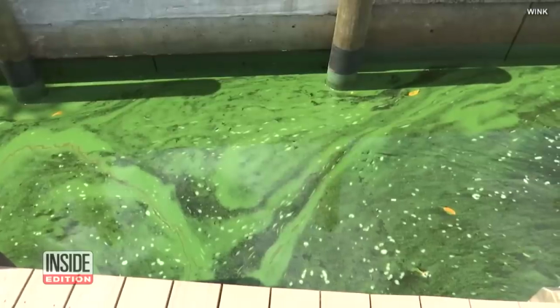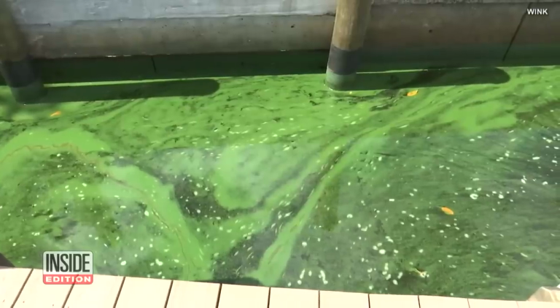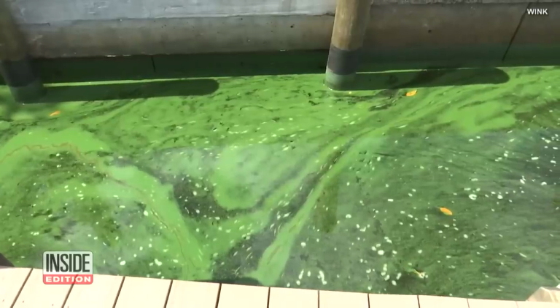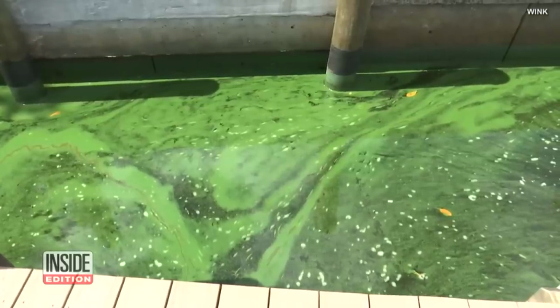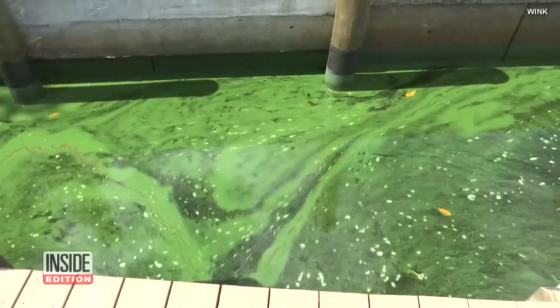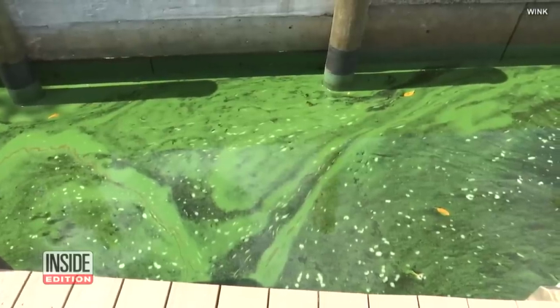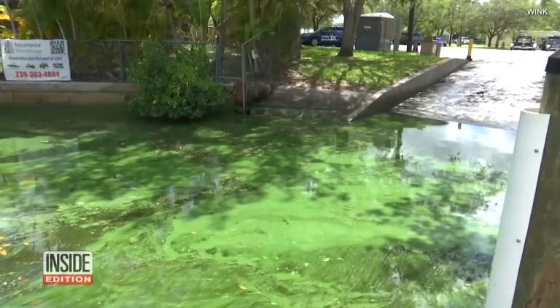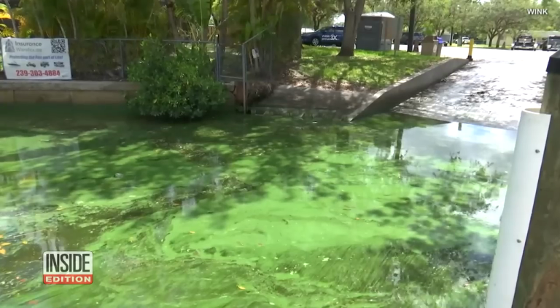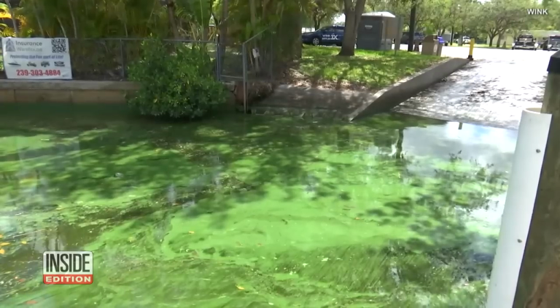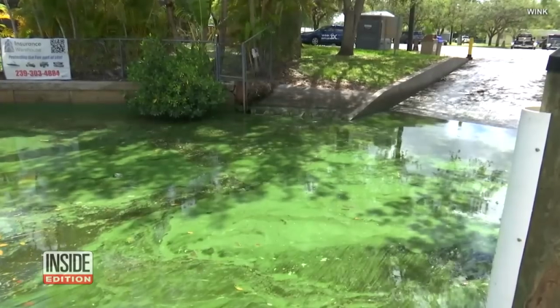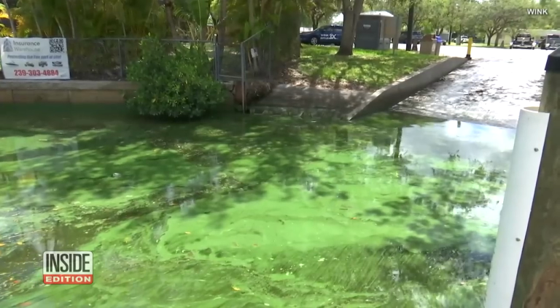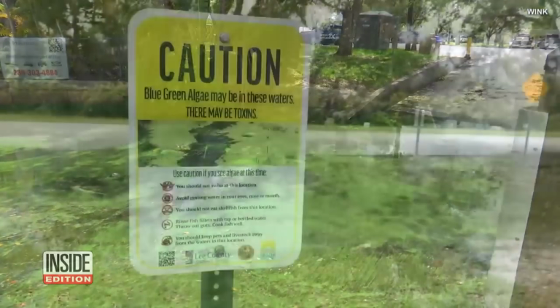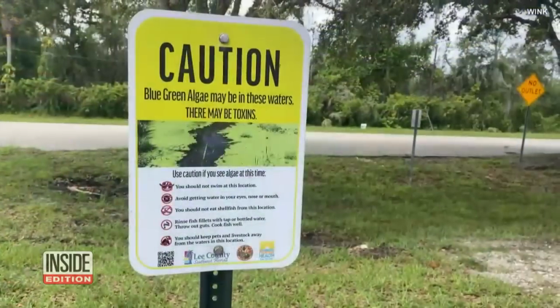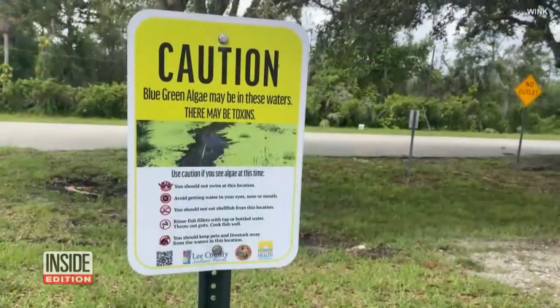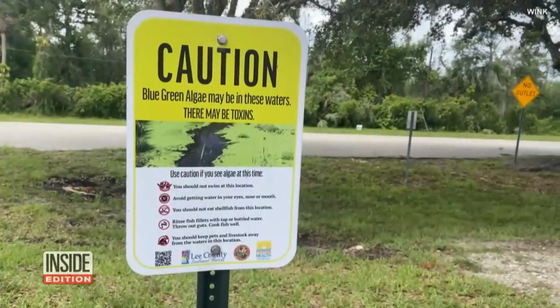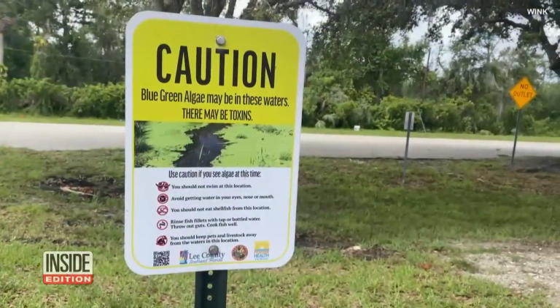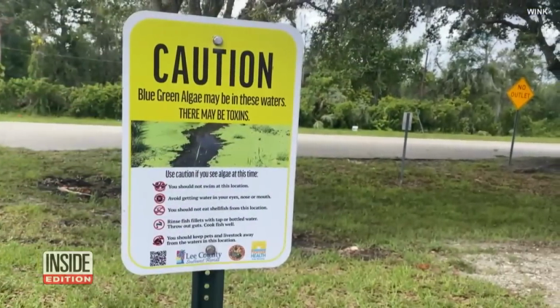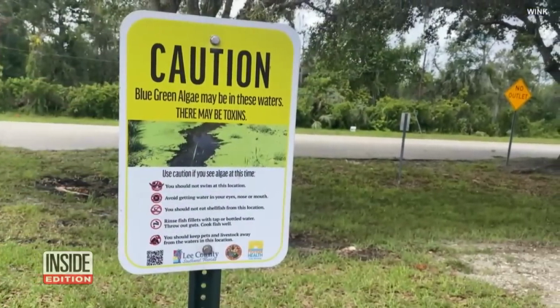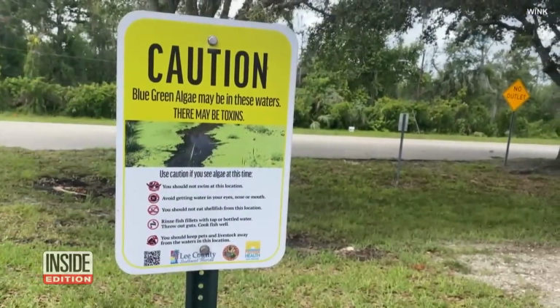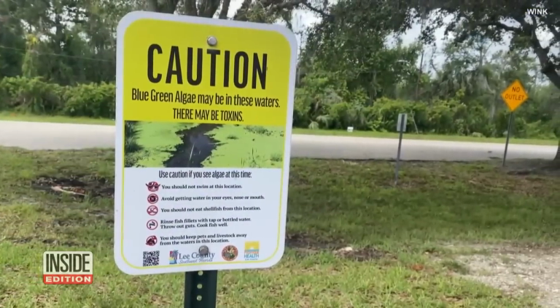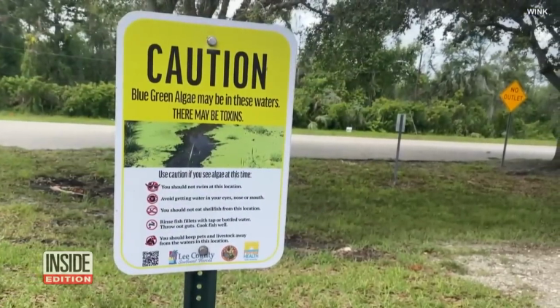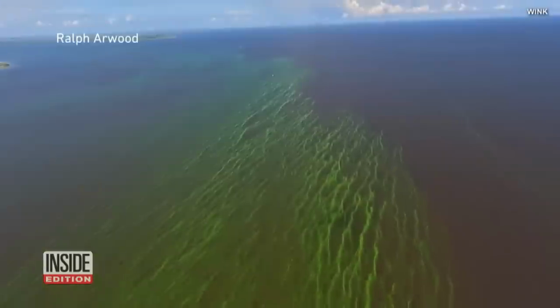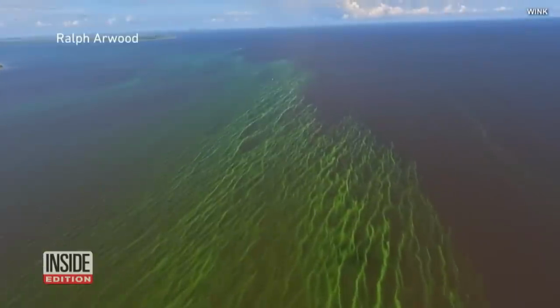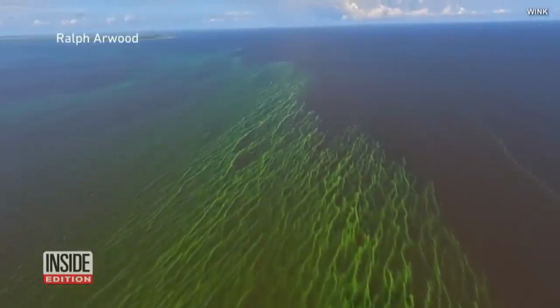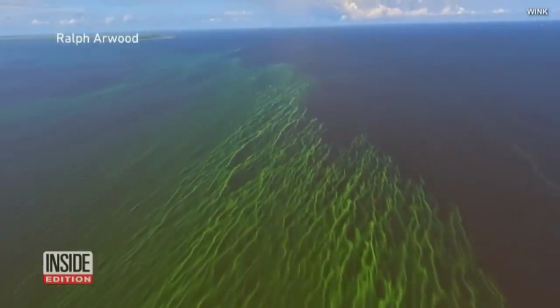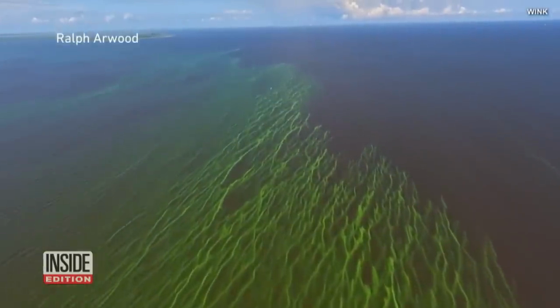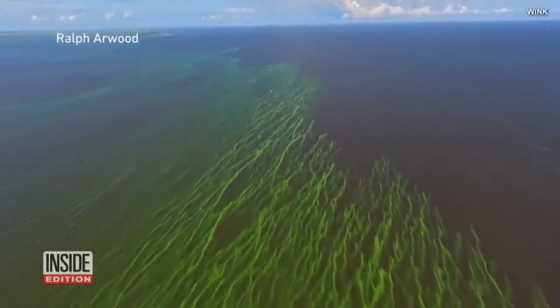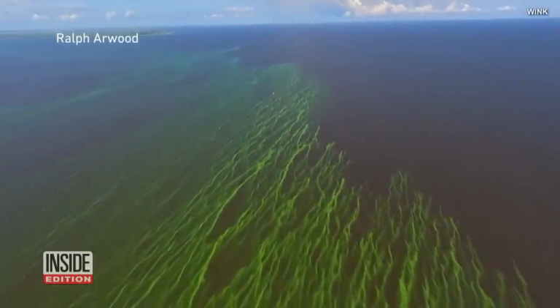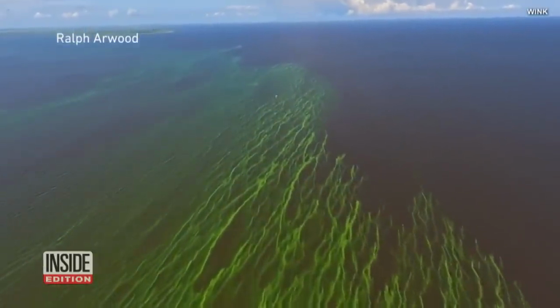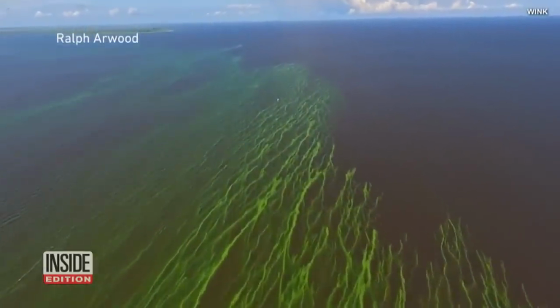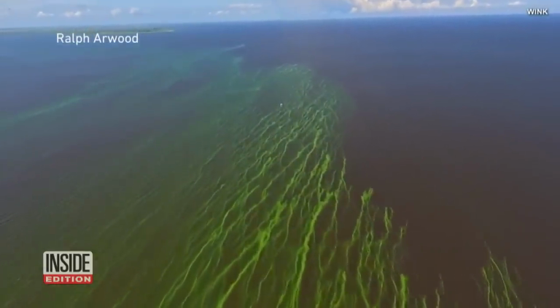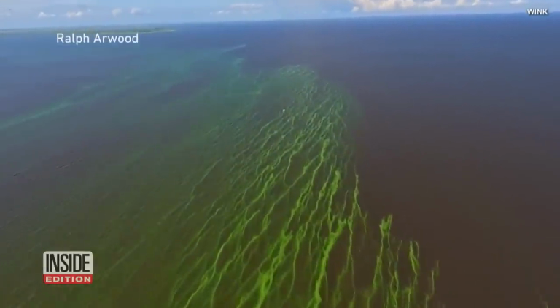Warm temps and high nutrient levels are what causes algae to bloom. The sighting caused the Florida Department of Health to issue a health advisory. And this is what it looks like on Lake Okeechobee — premature for the algae bloom,